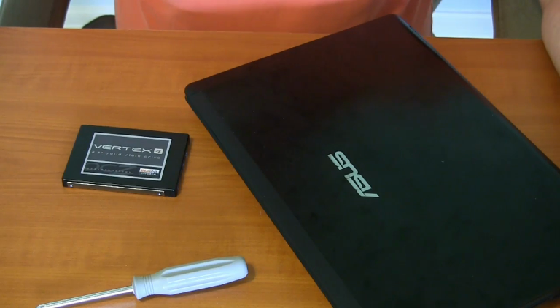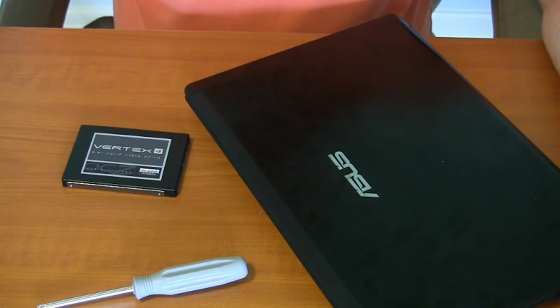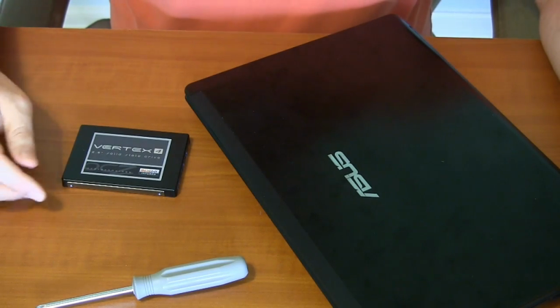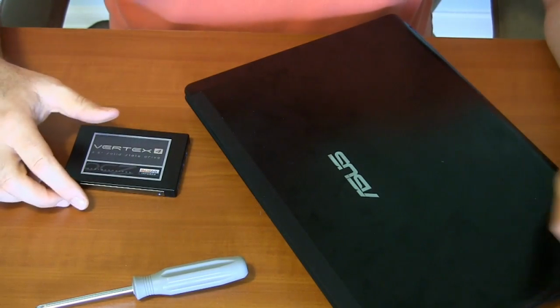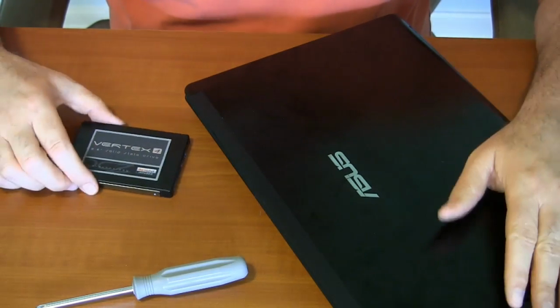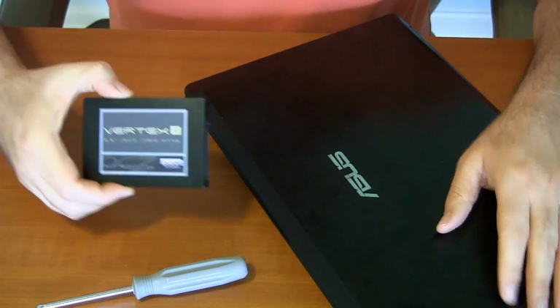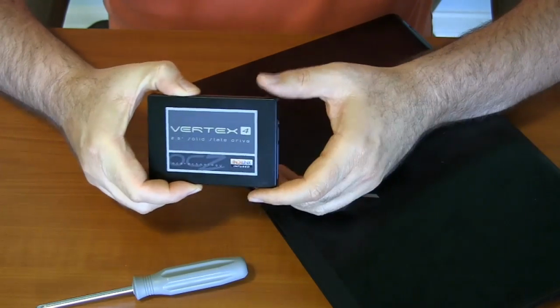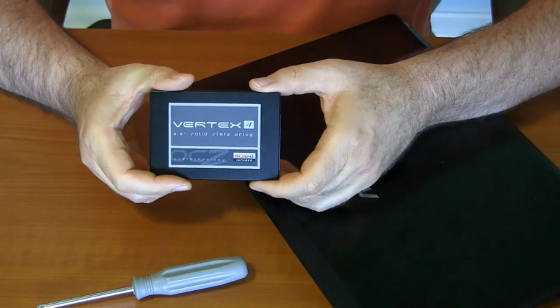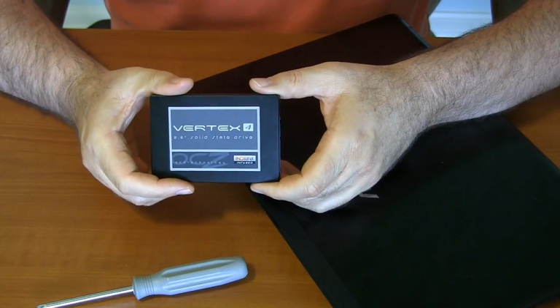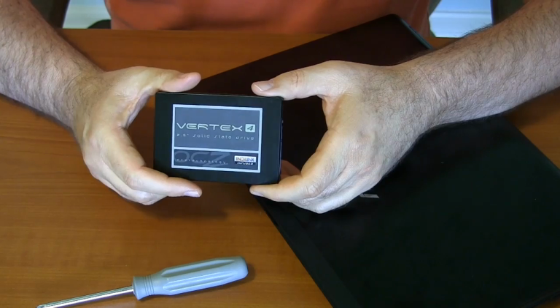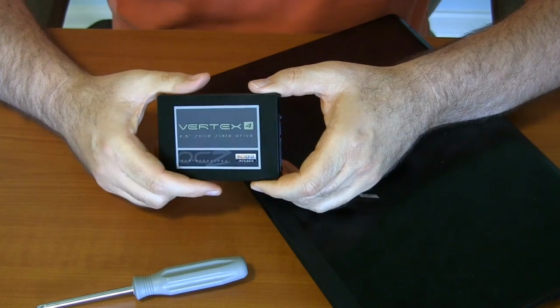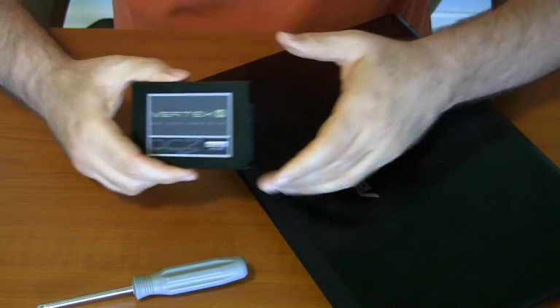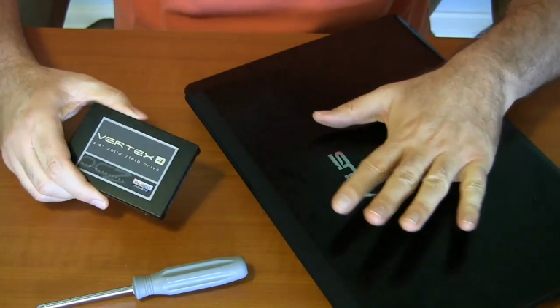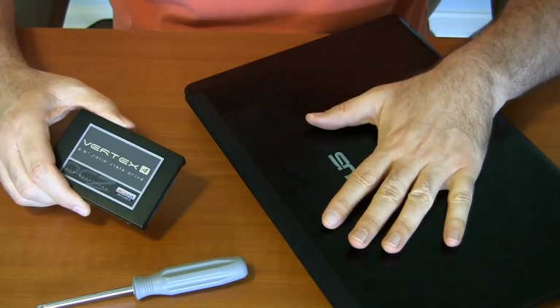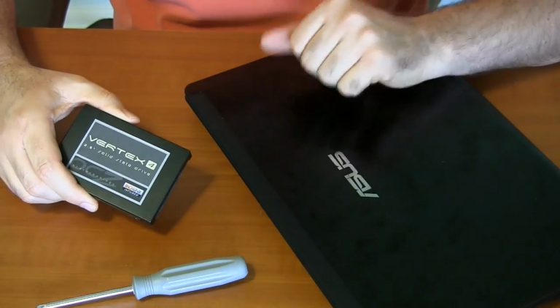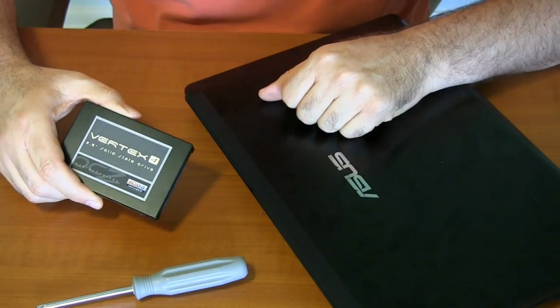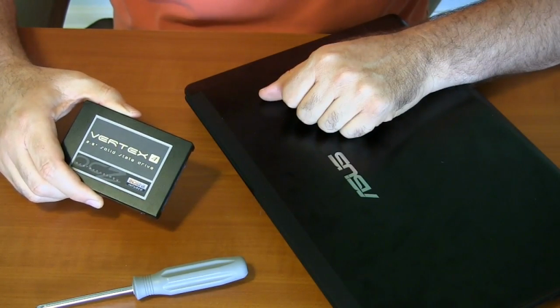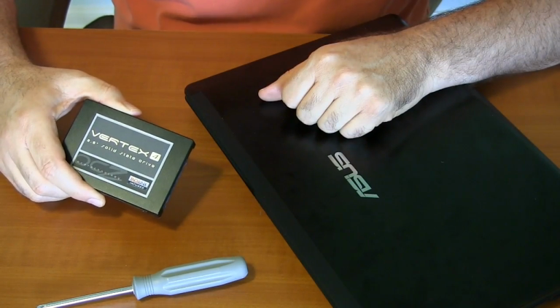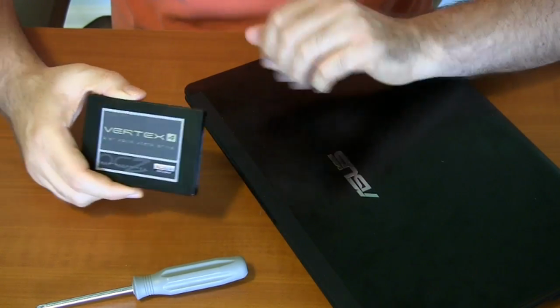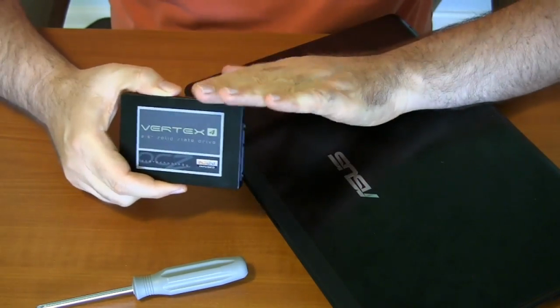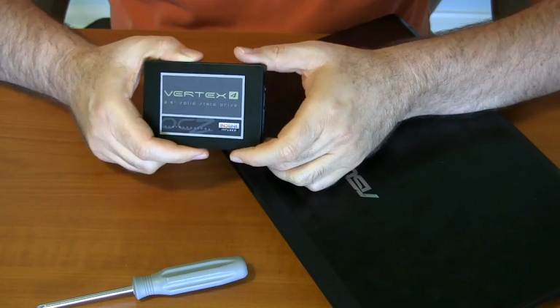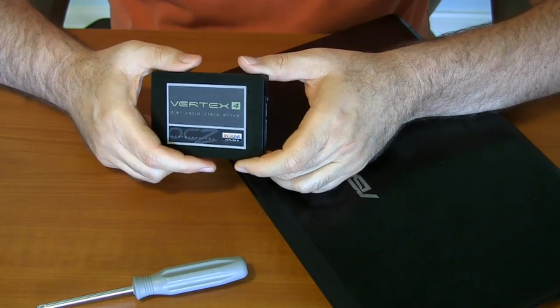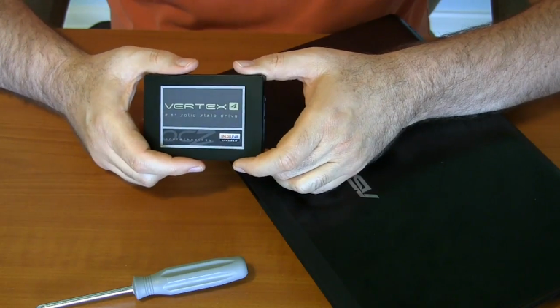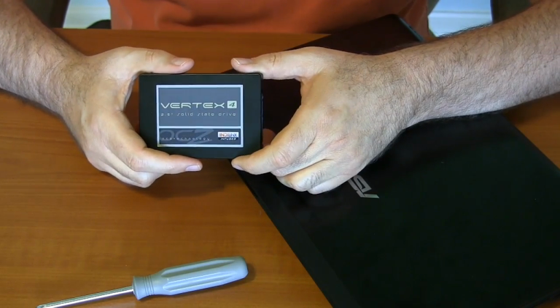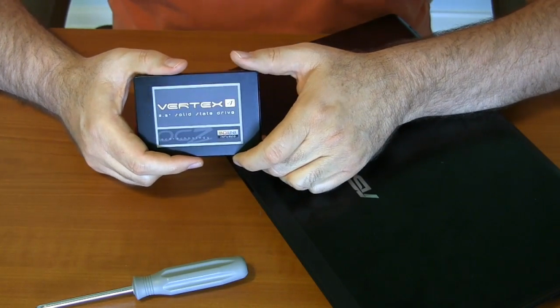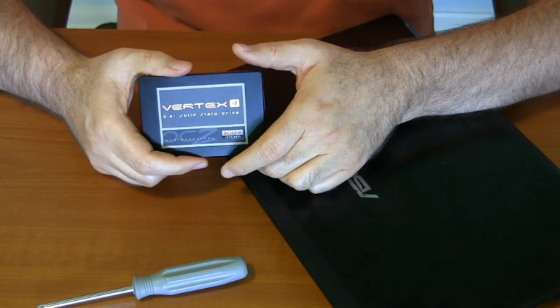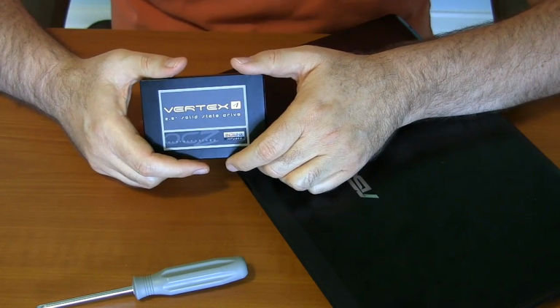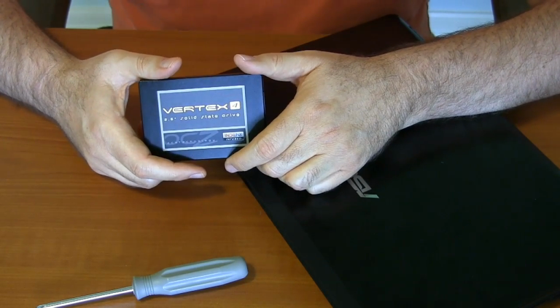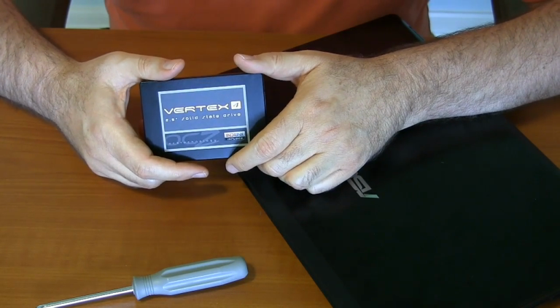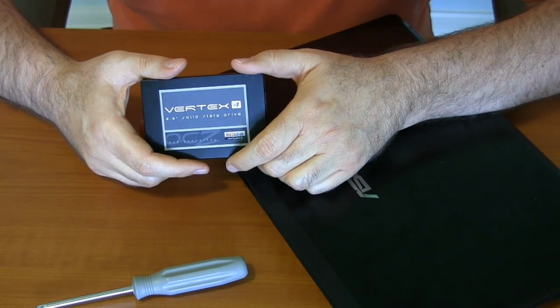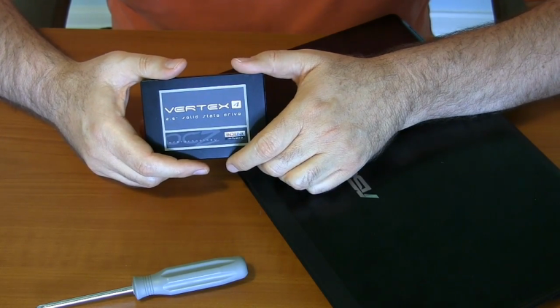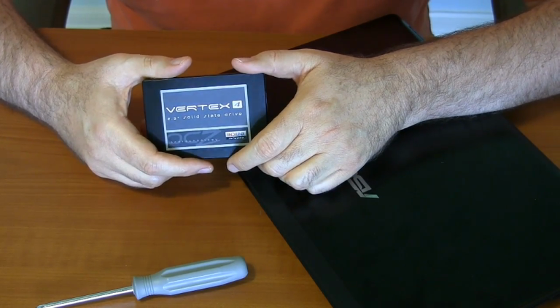Hey, it's Parris from Epic Reviews. I'm going to be installing my new Vertex 4 solid-state drive into my couple-year-old Asus laptop. Just got this — it's 256 gigabyte capacity for a very good price of less than a dollar a gigabyte.